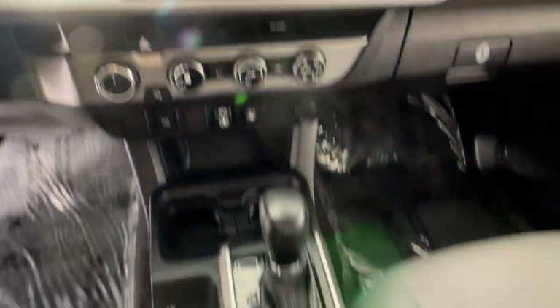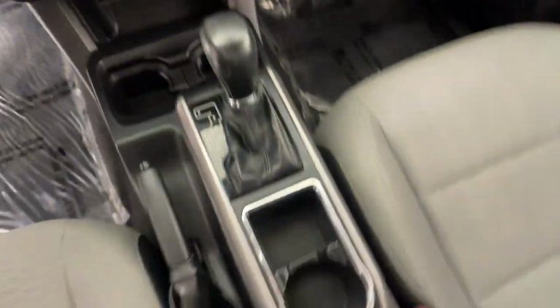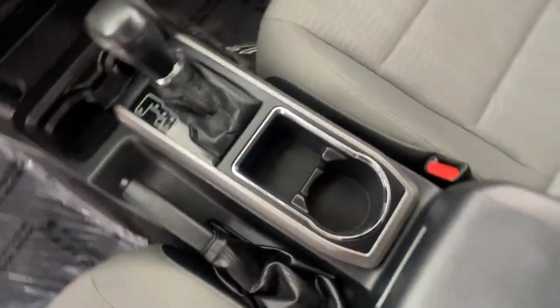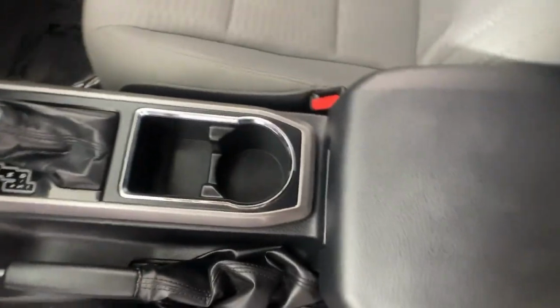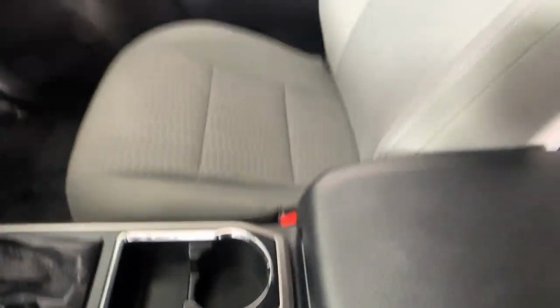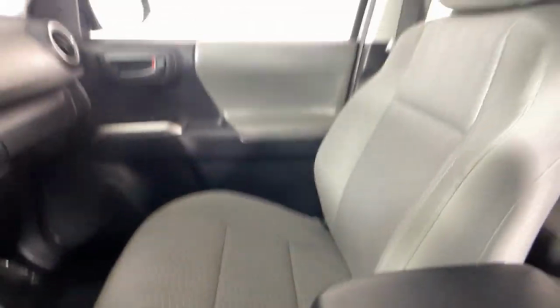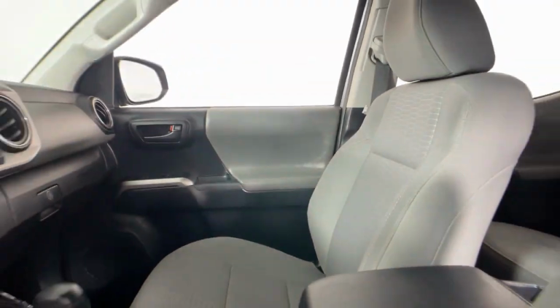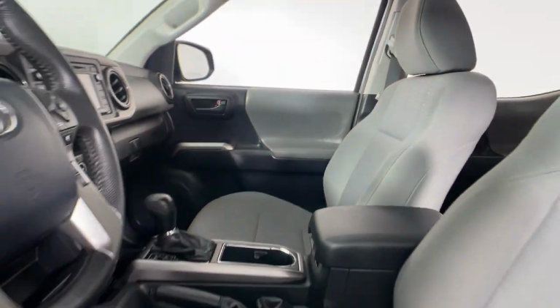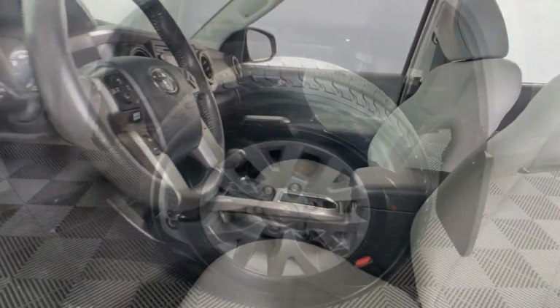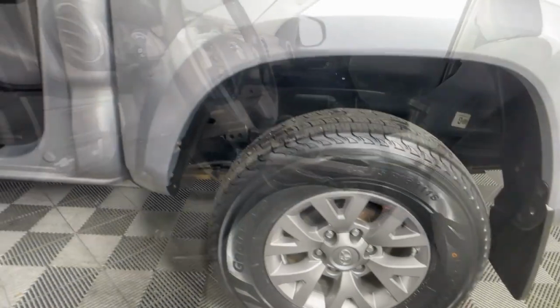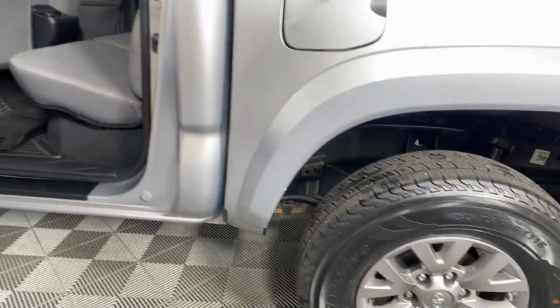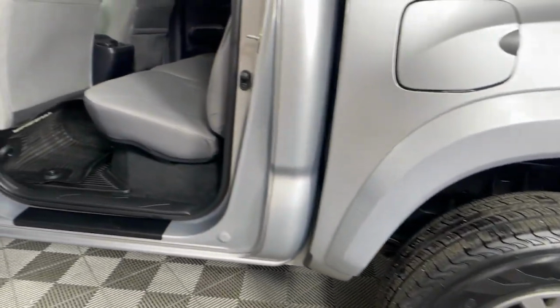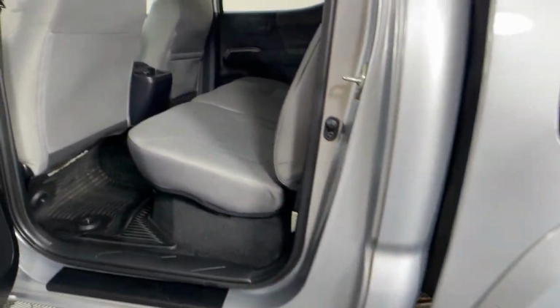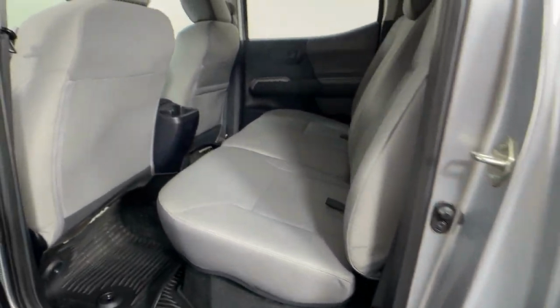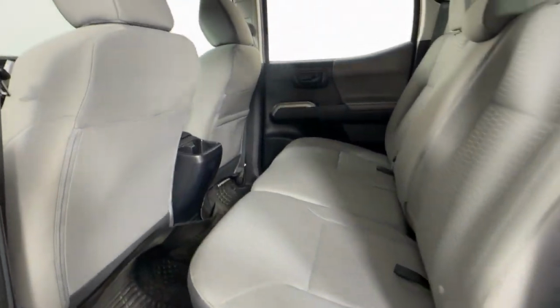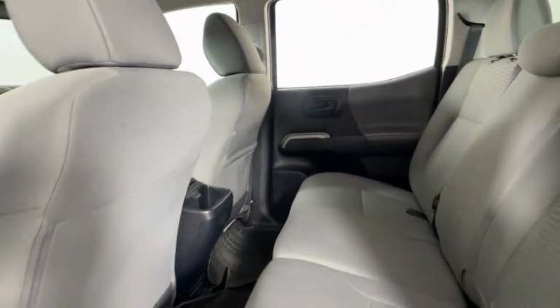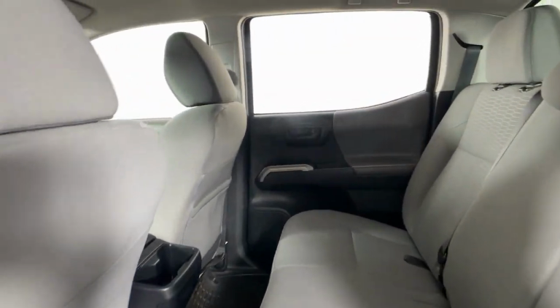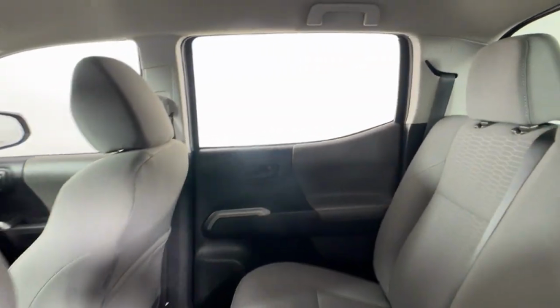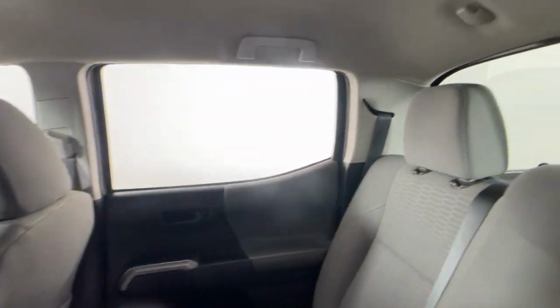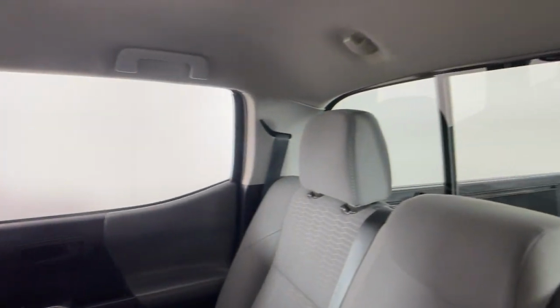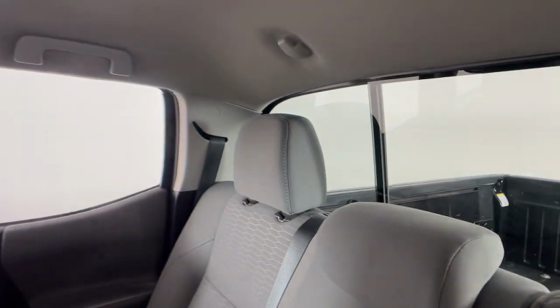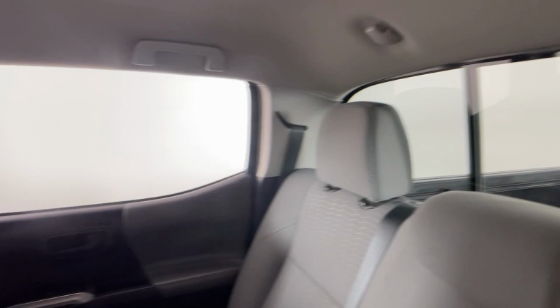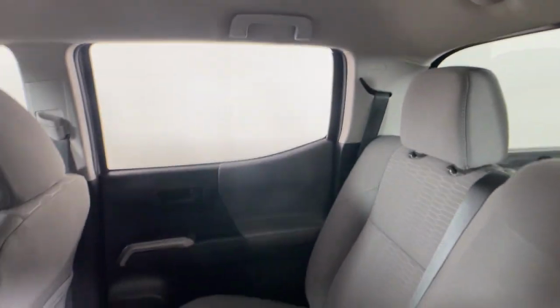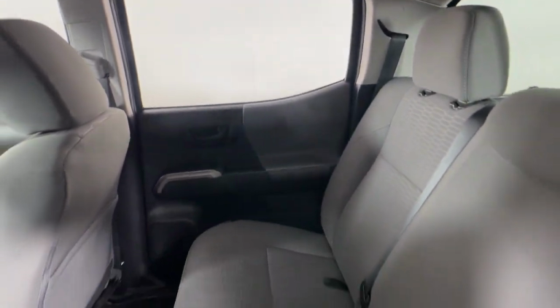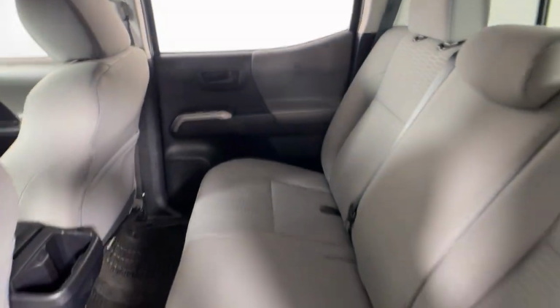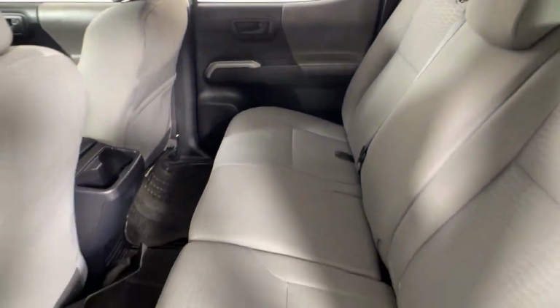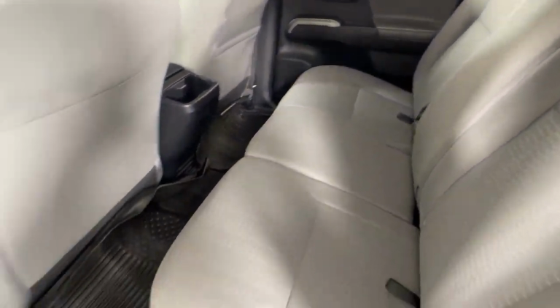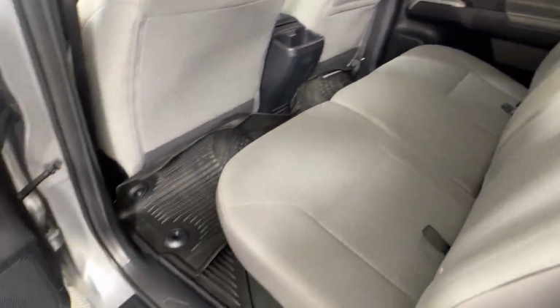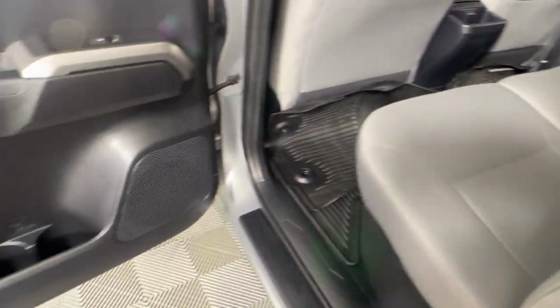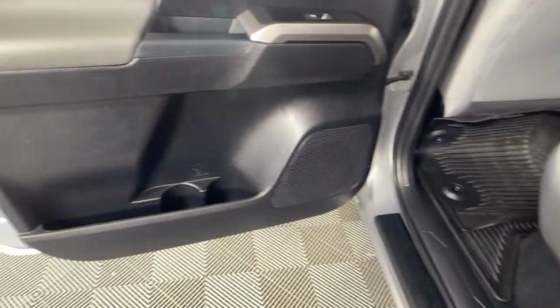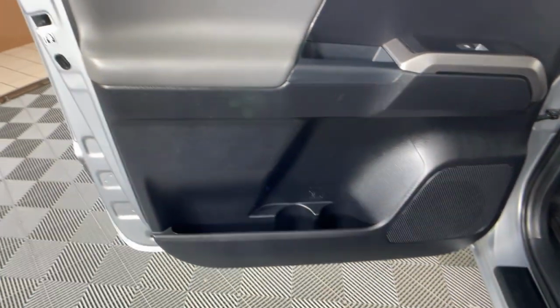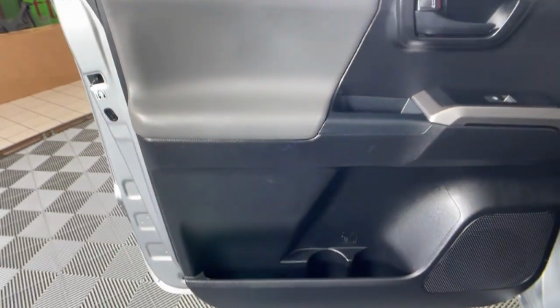Also standard is a composite bed, deck rail system, and no shortage of can-do attitude. These are just some of the great options this vehicle comes with: navigation system, keyless entry, backup camera, and fog lamps.